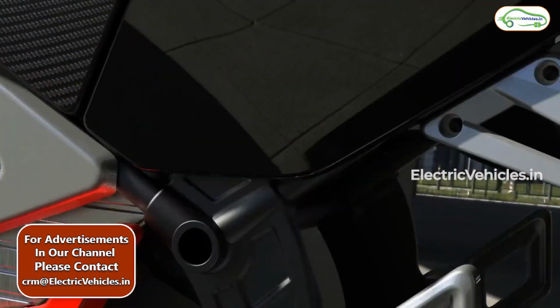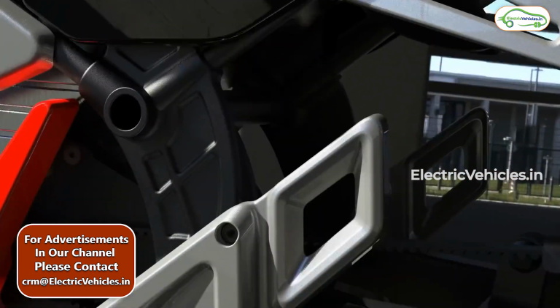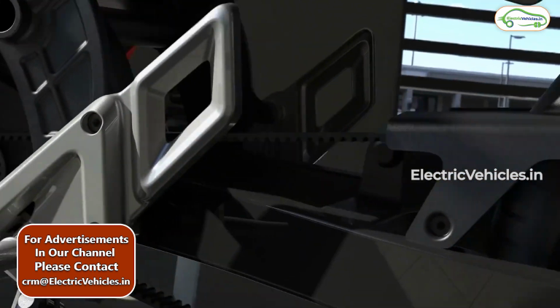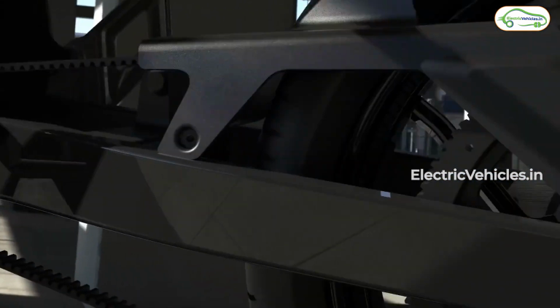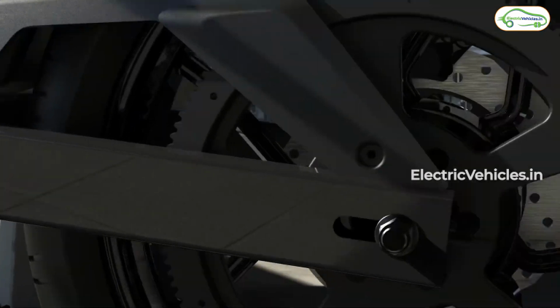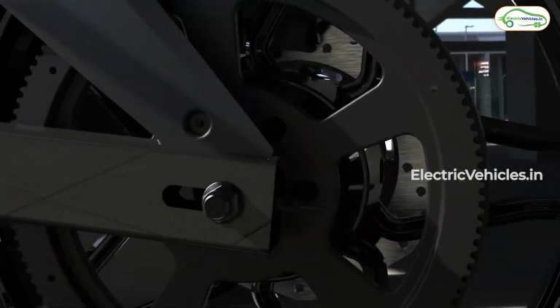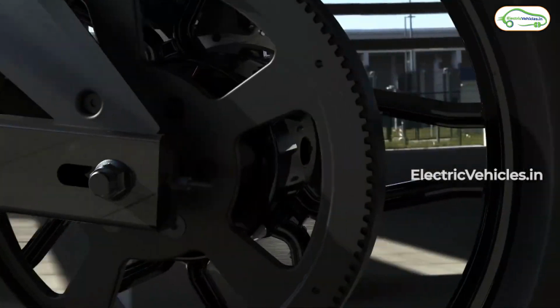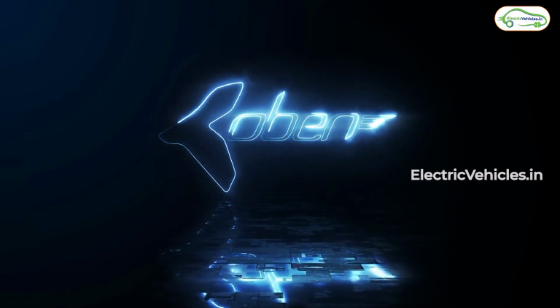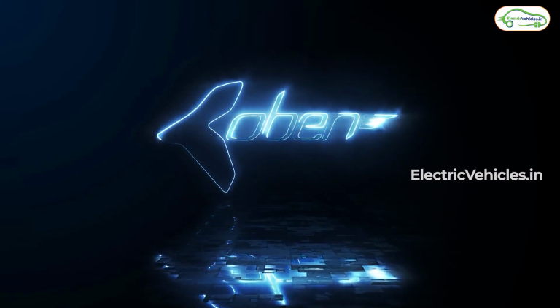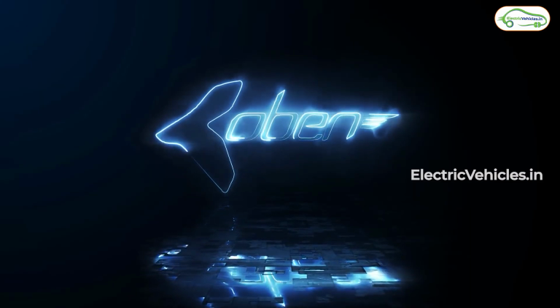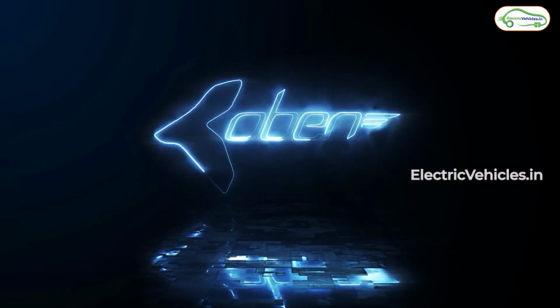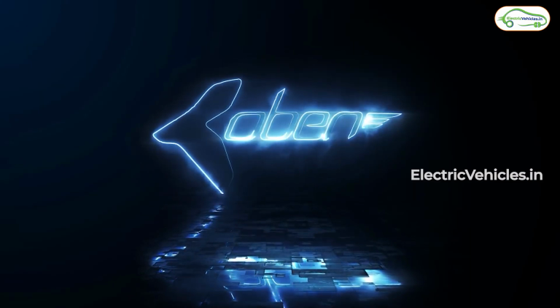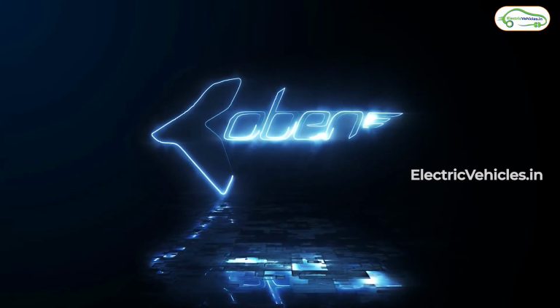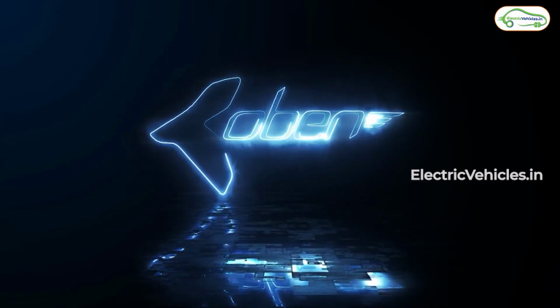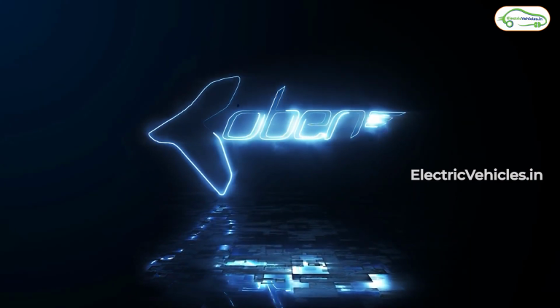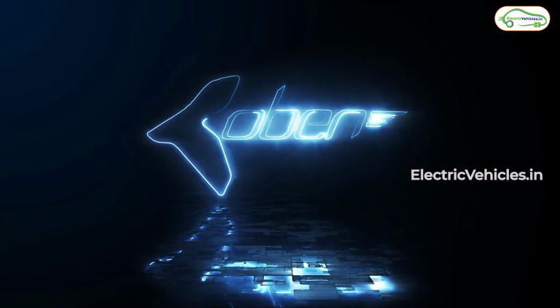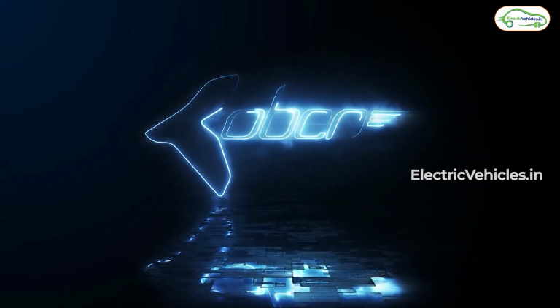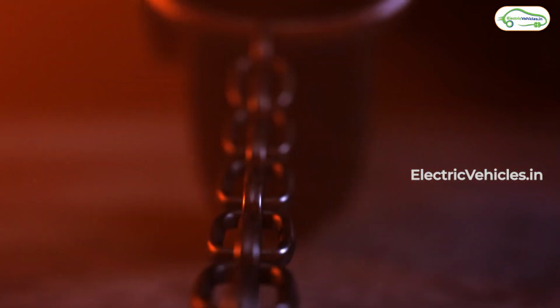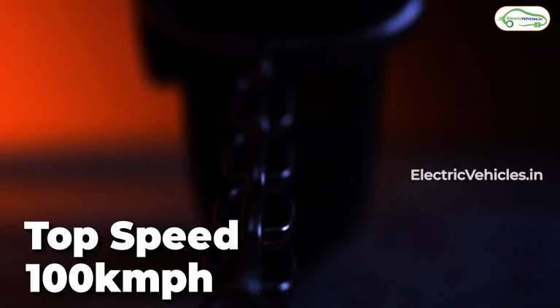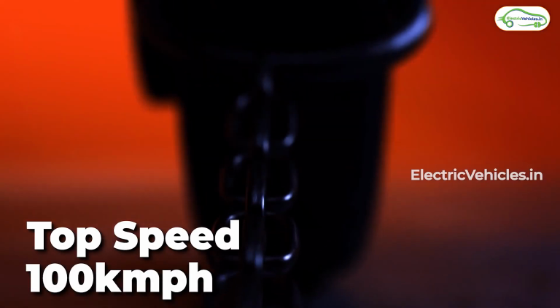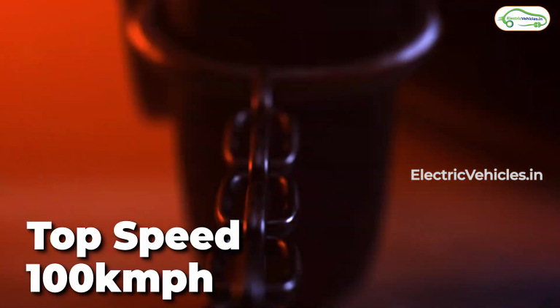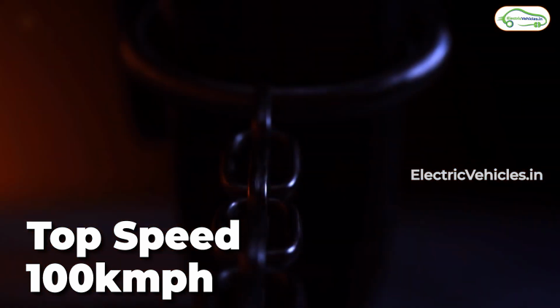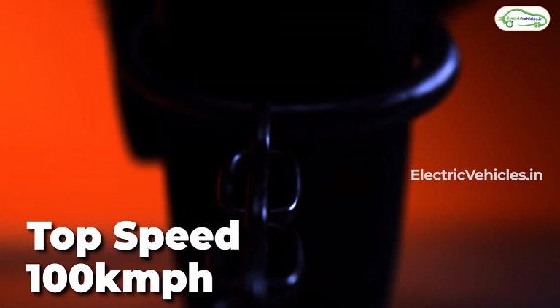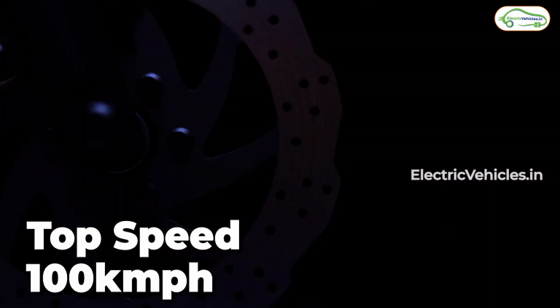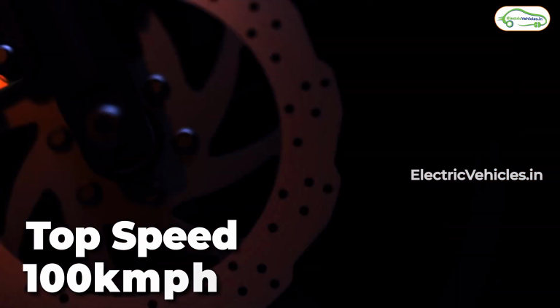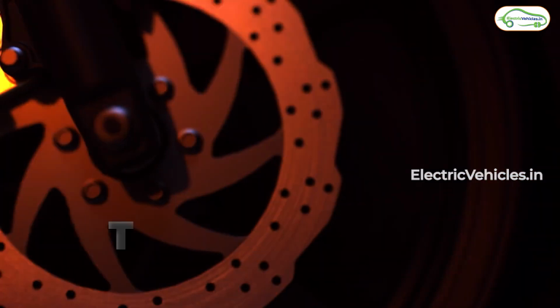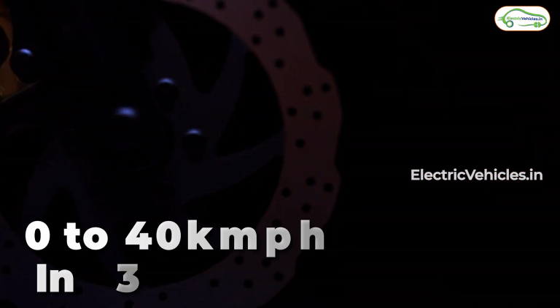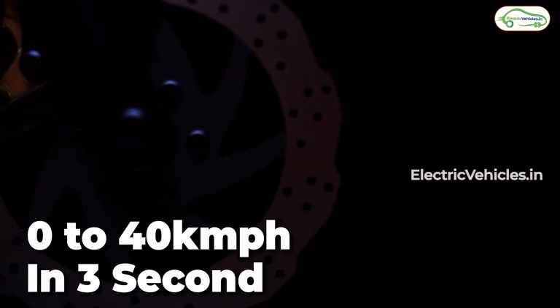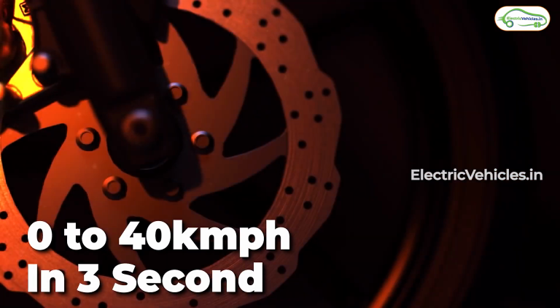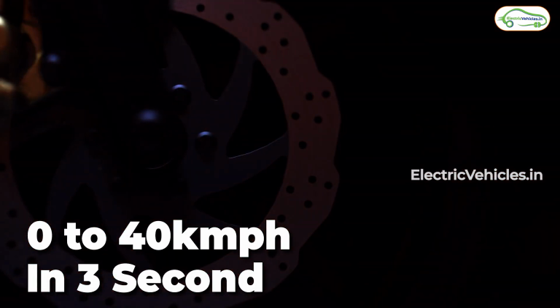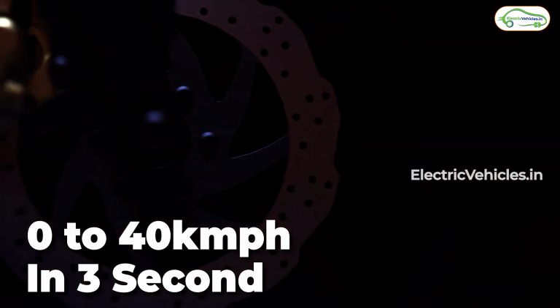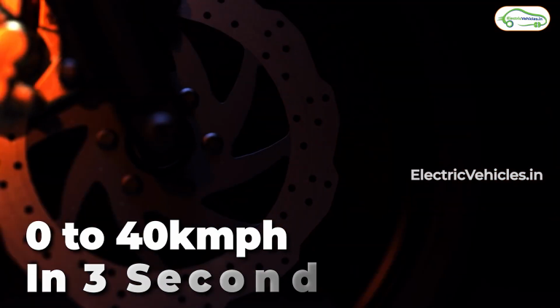The motor capacity is 4 kilowatt continuous power which can give a peak power of 10 kilowatt. This motor can touch a maximum speed of 100 kilometers per hour and do a 0 to 40 kilometers per hour in just 3 seconds.